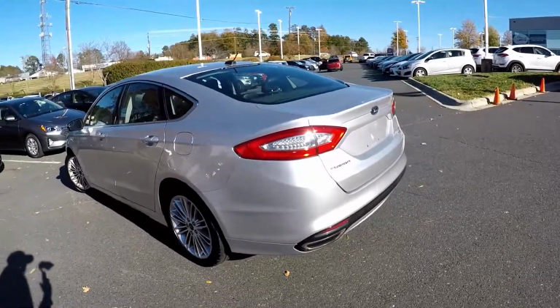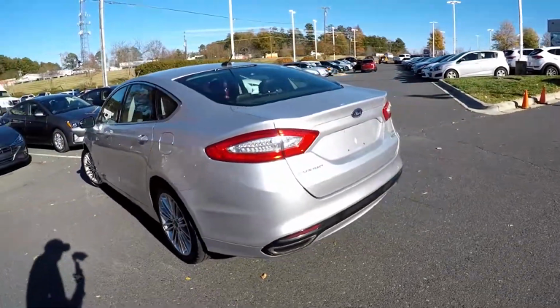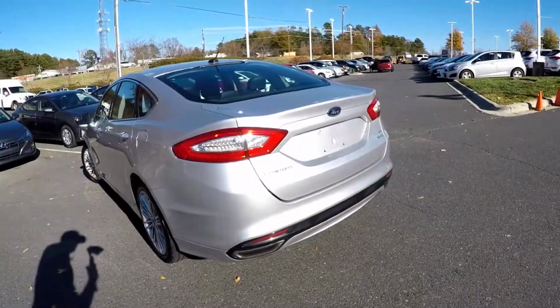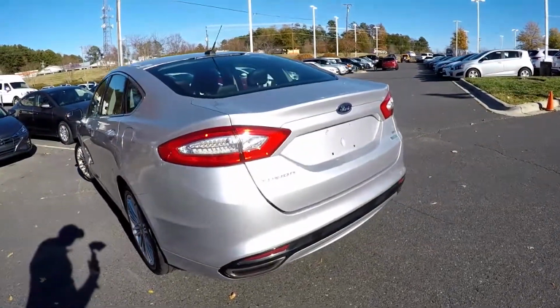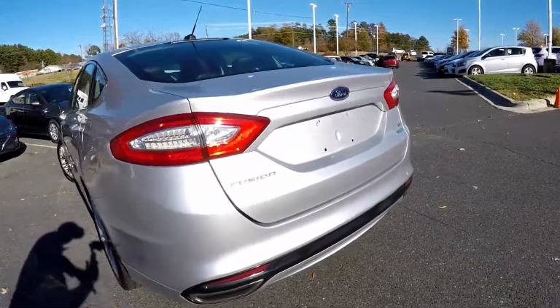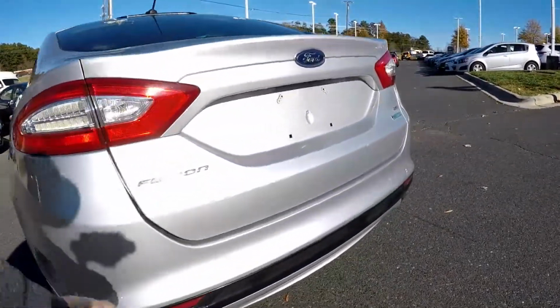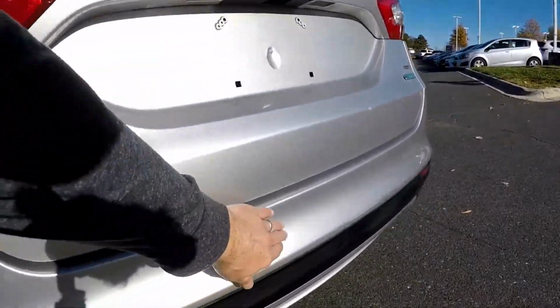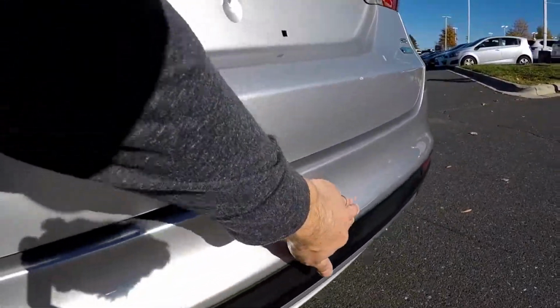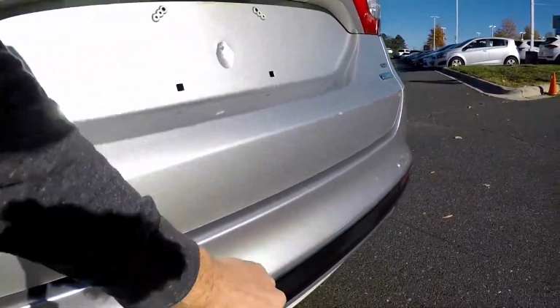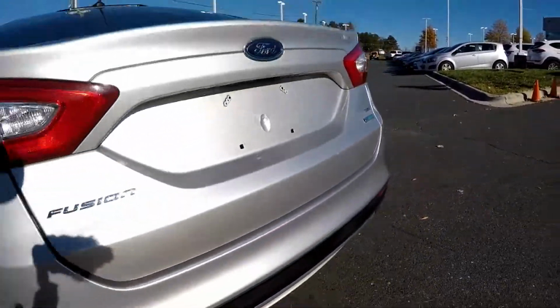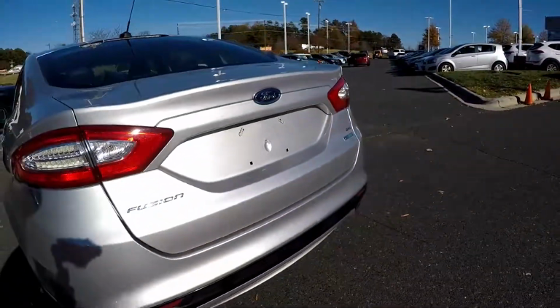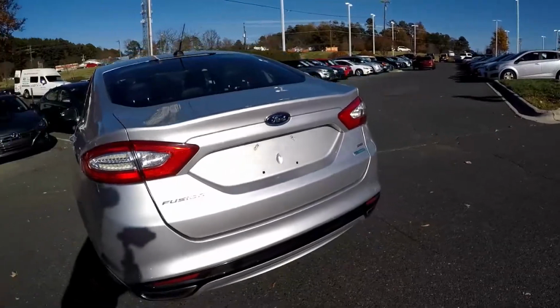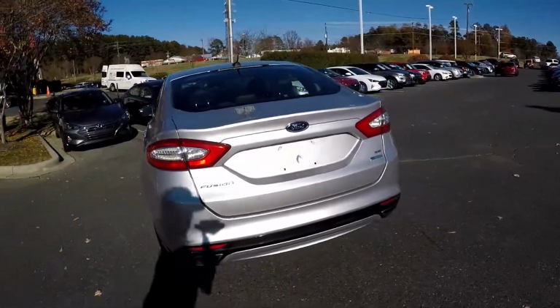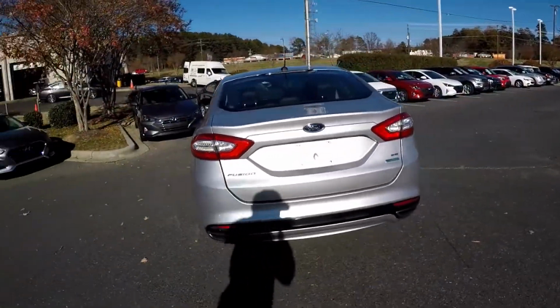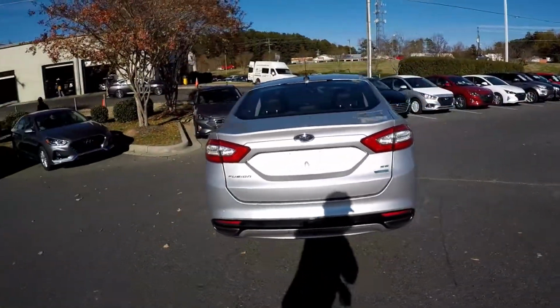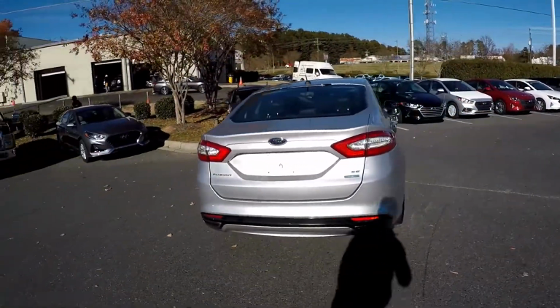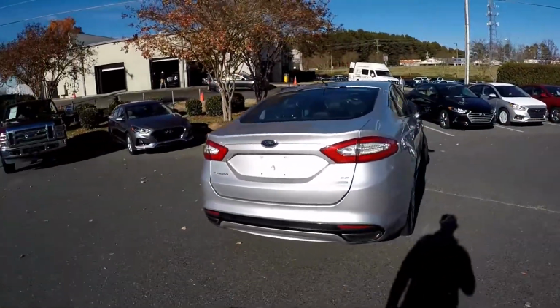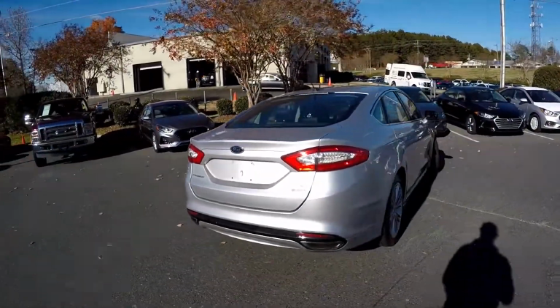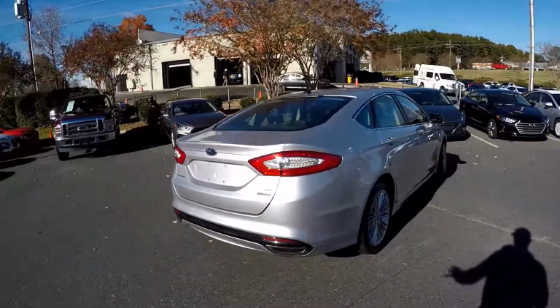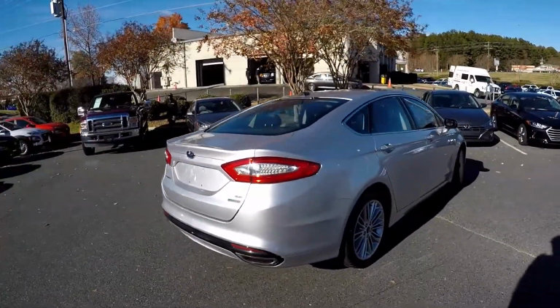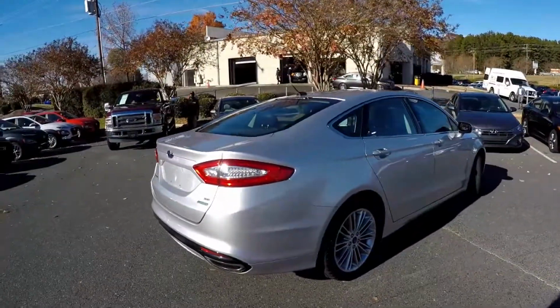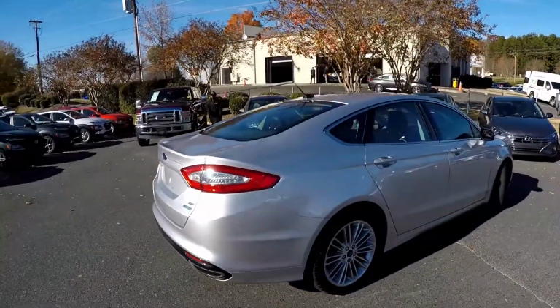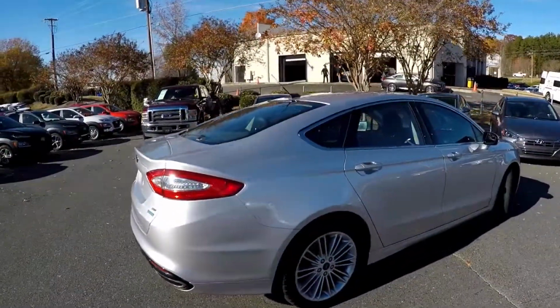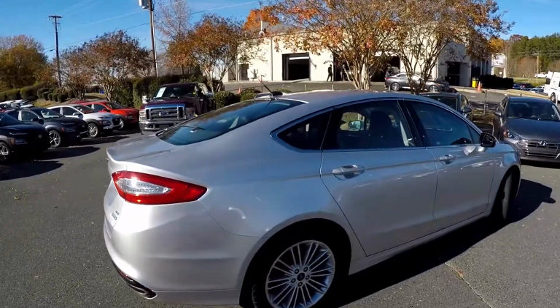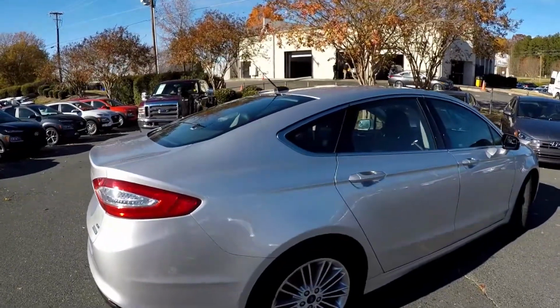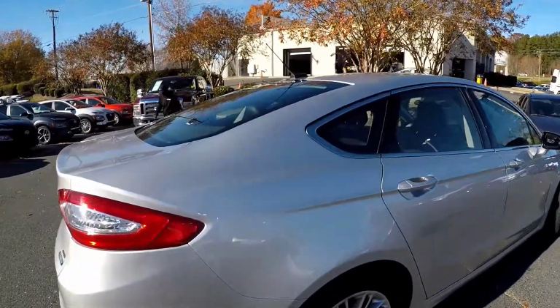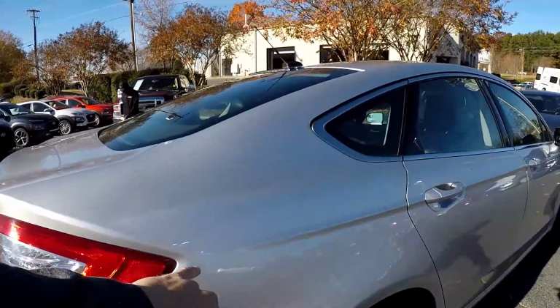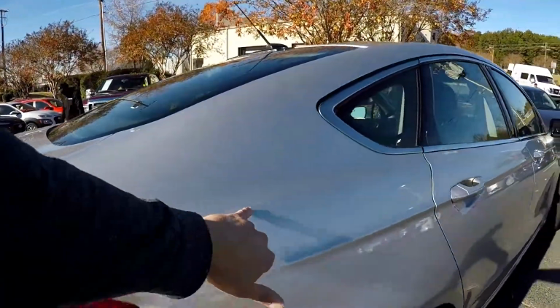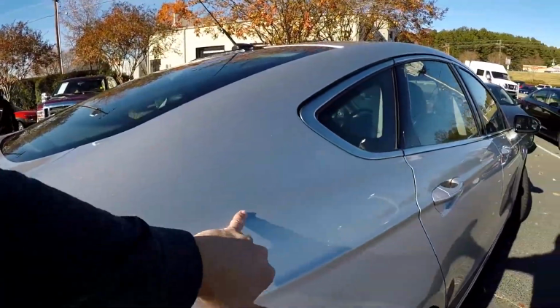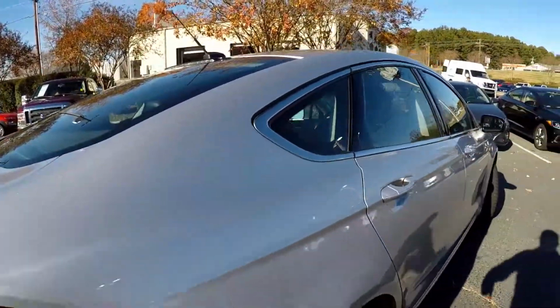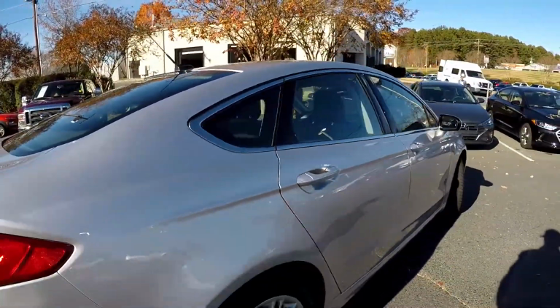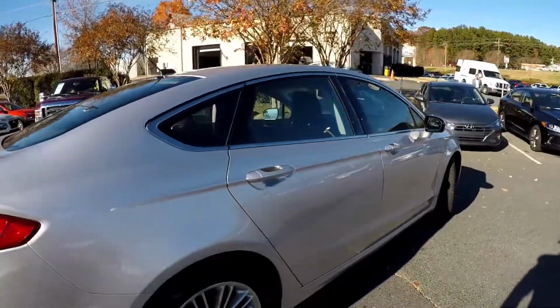Coming around to the back, we can see a little spot right there. The rest of the rear's in good shape, just a couple little scuff marks there.